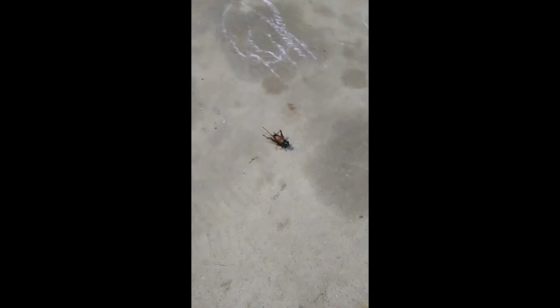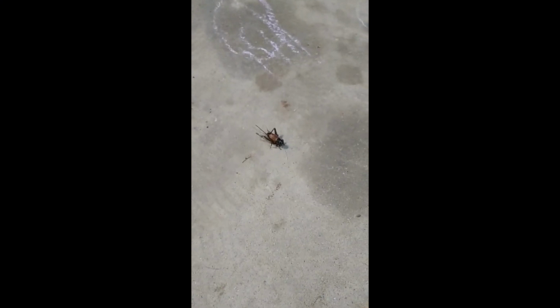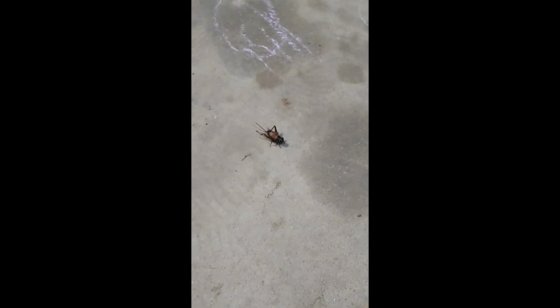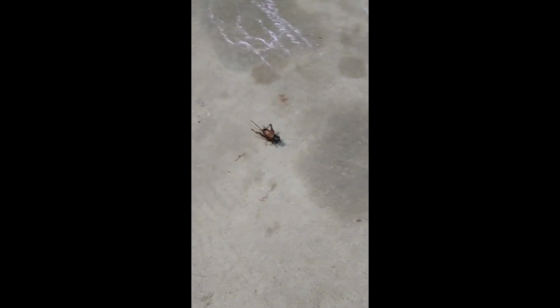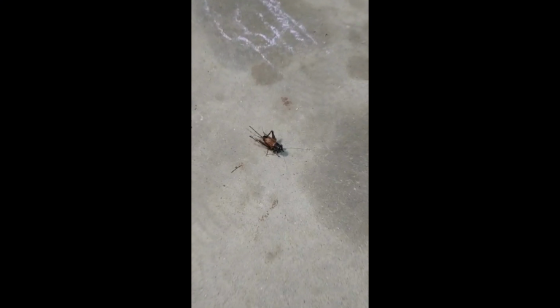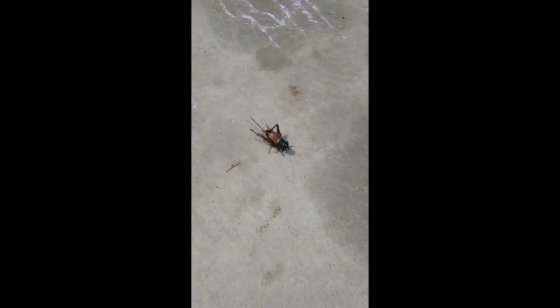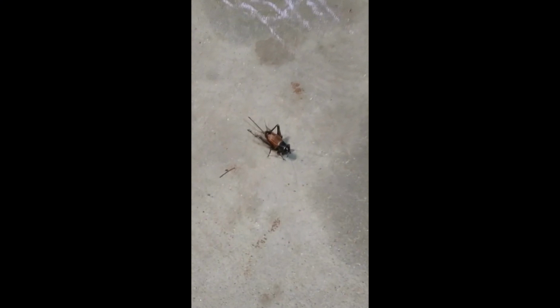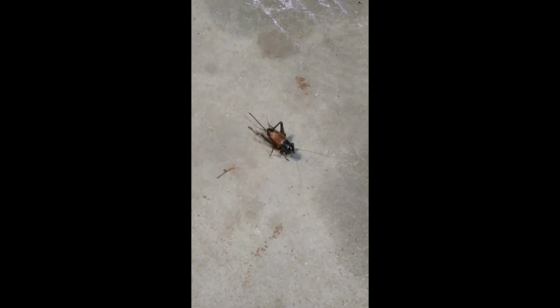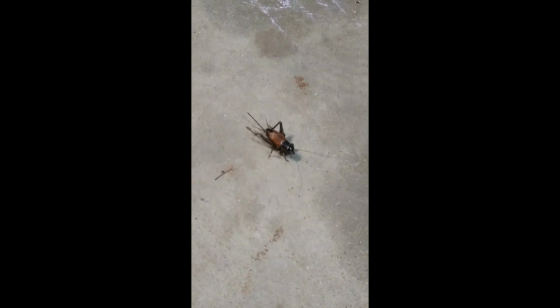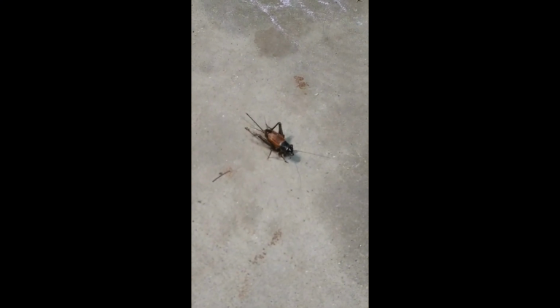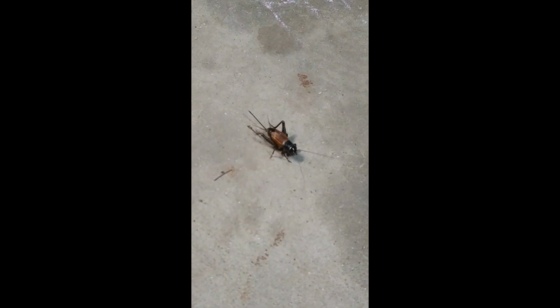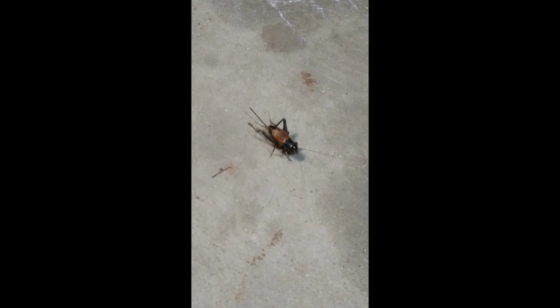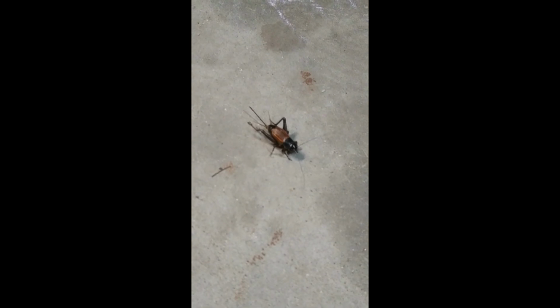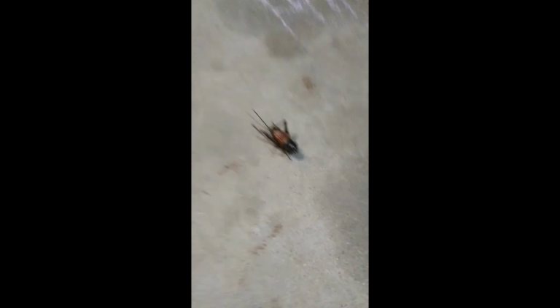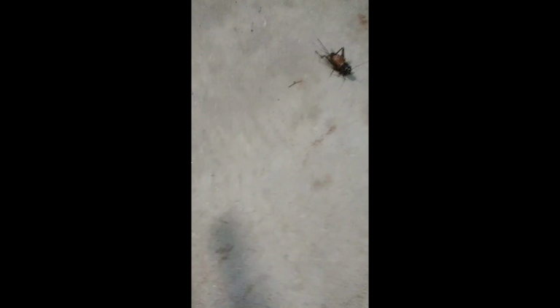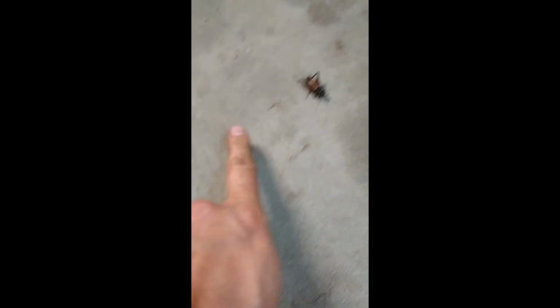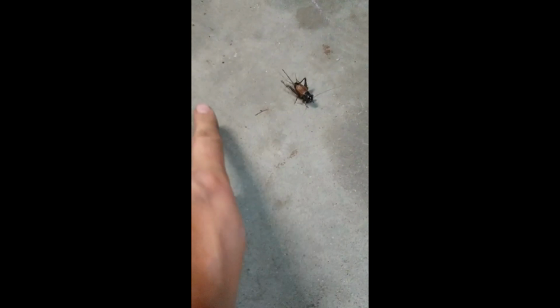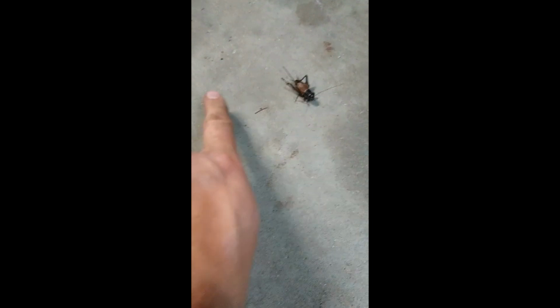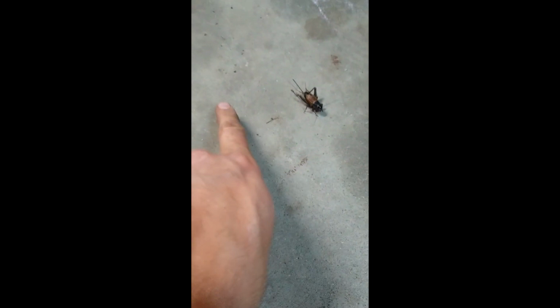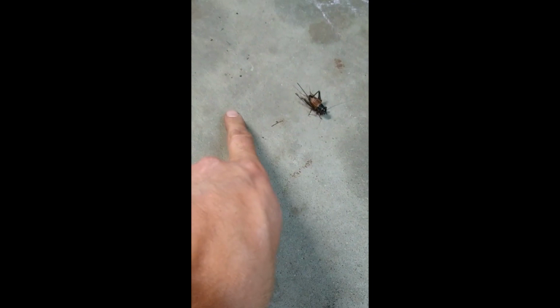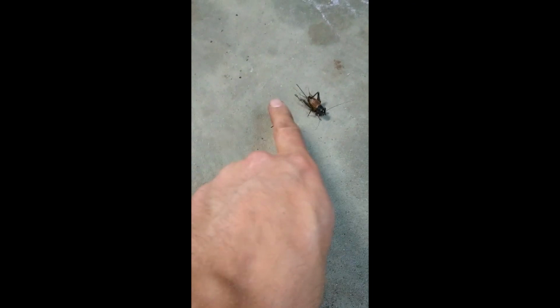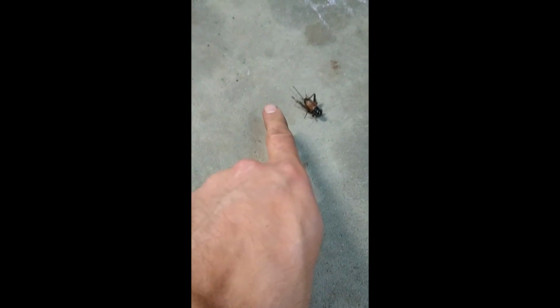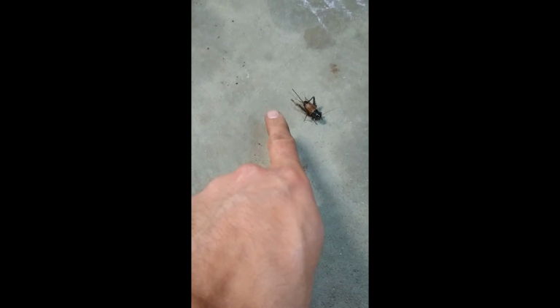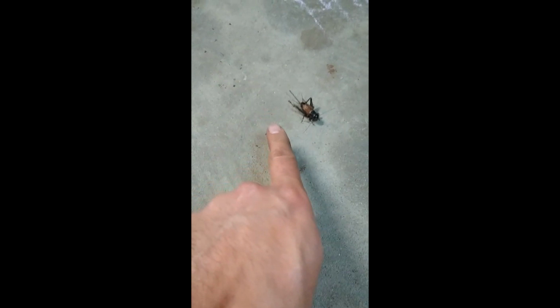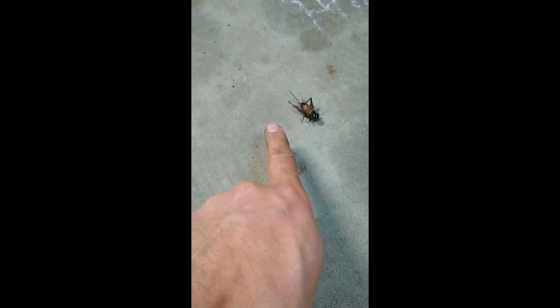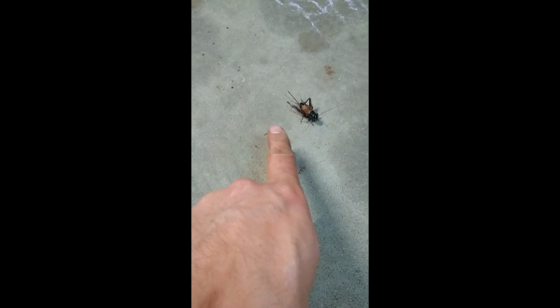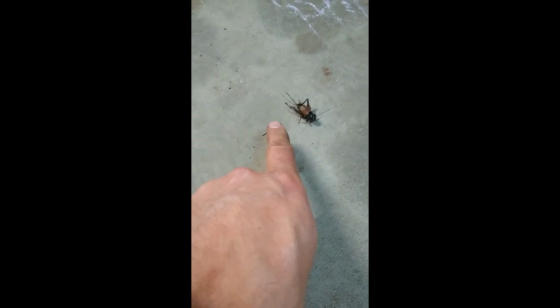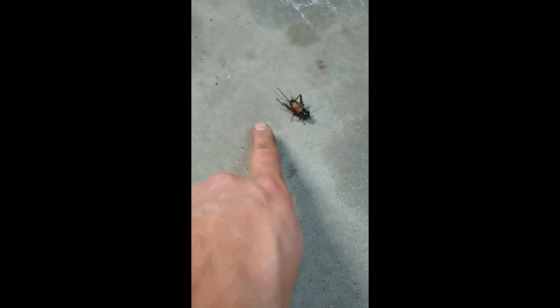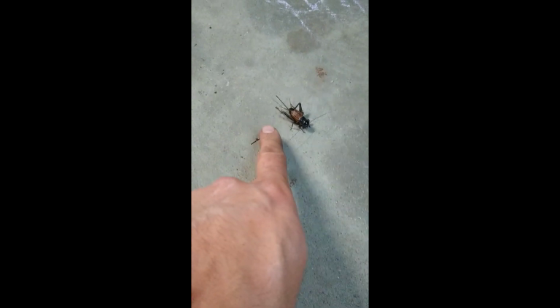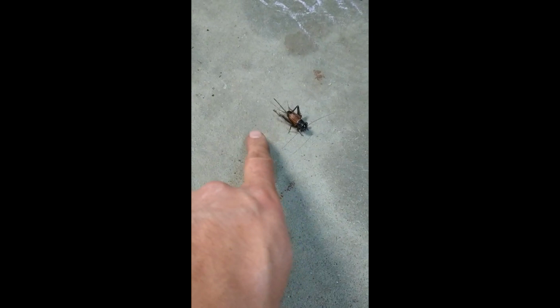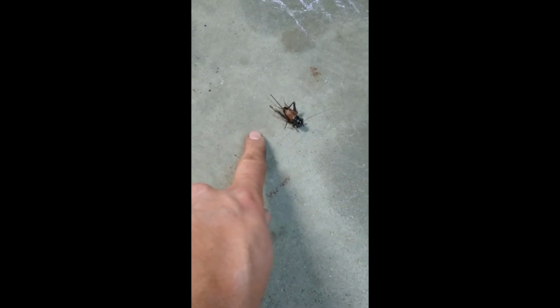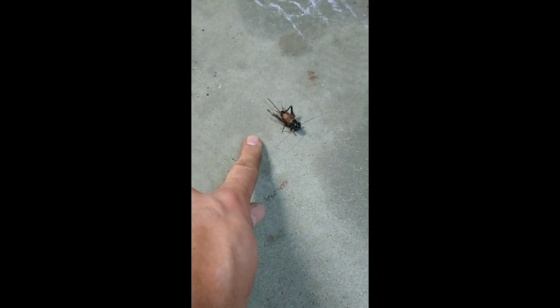We're in here working on the Speed 3, and look at this cricket. This thing is a monster — I don't even know if that does it justice.